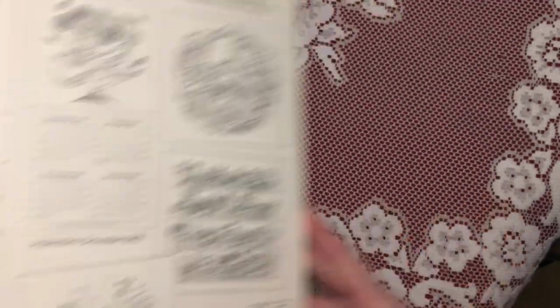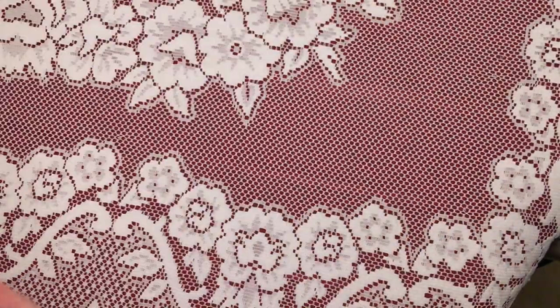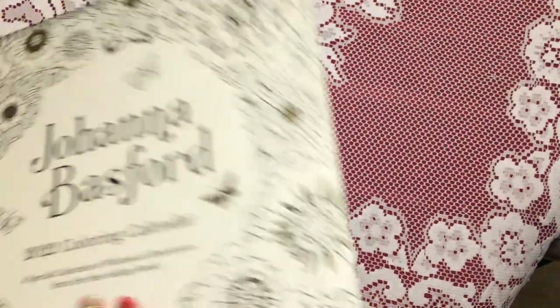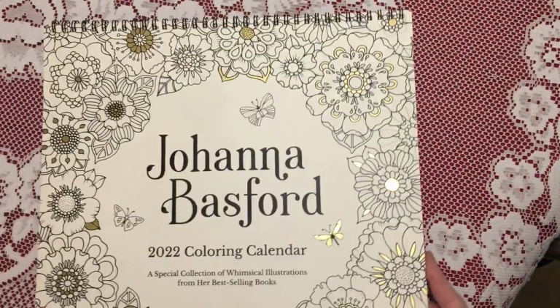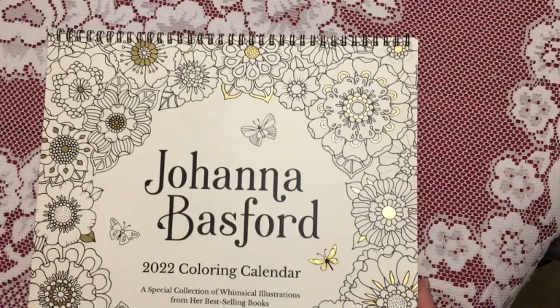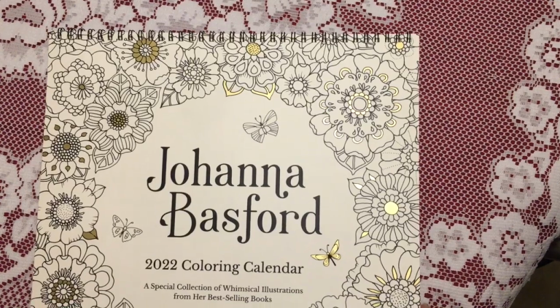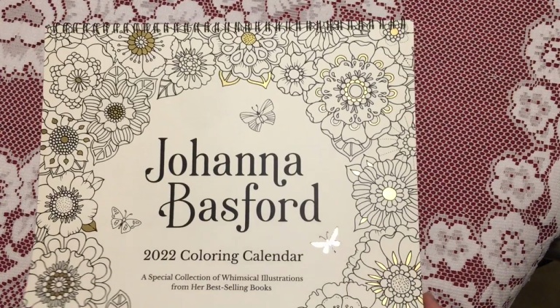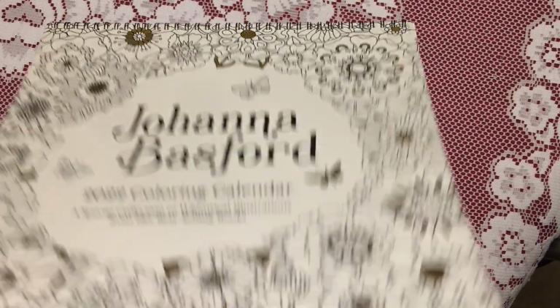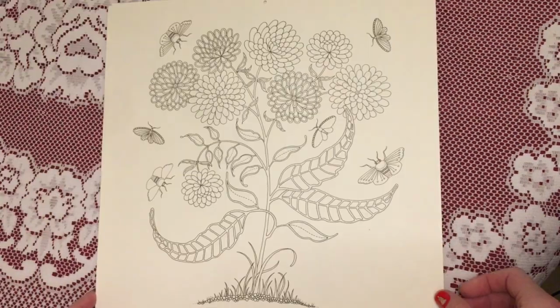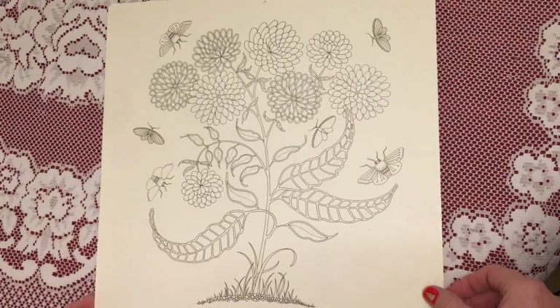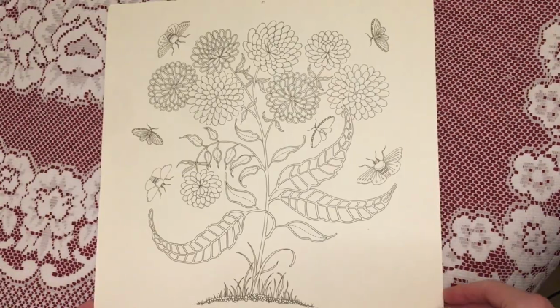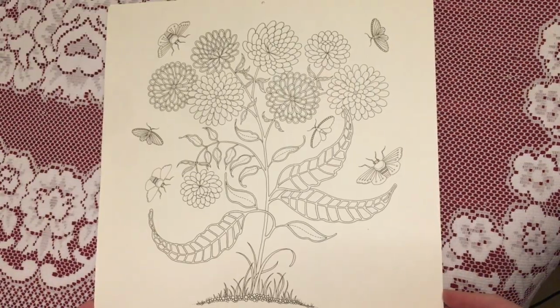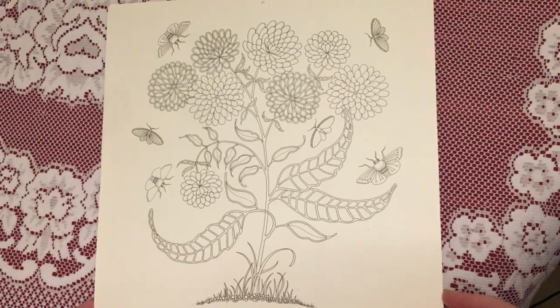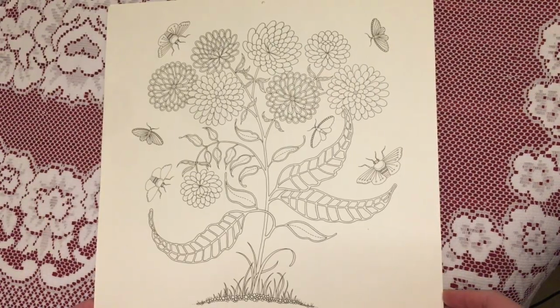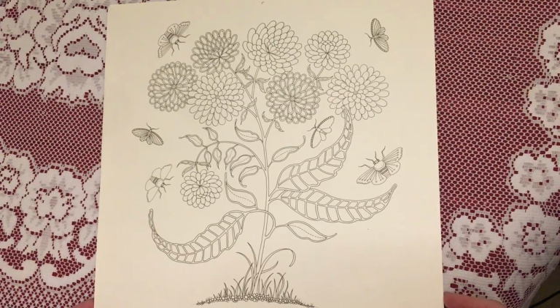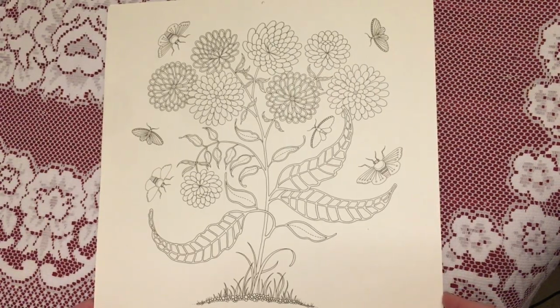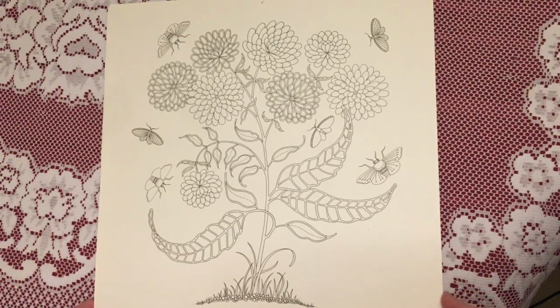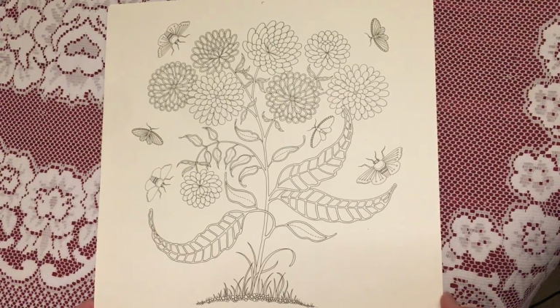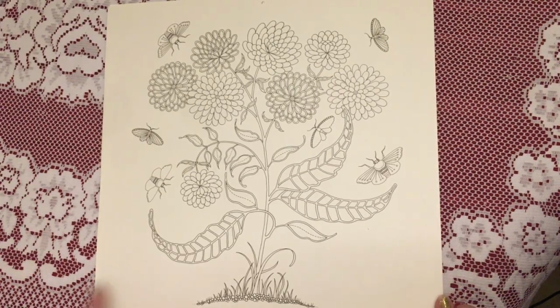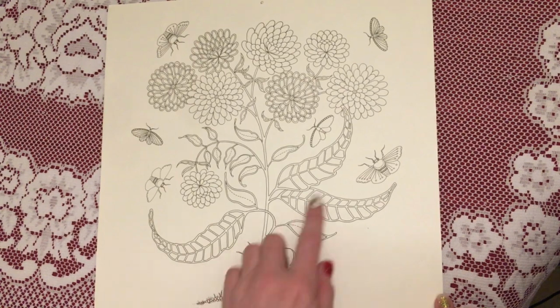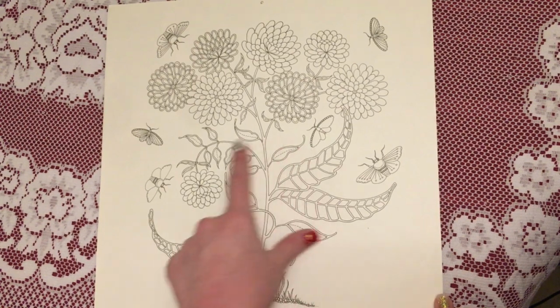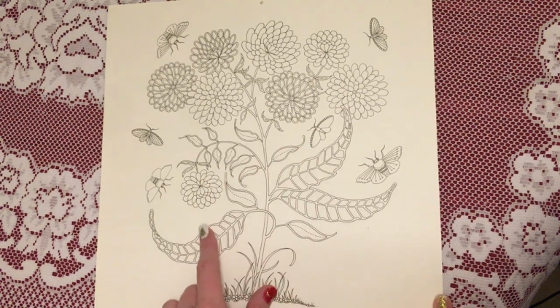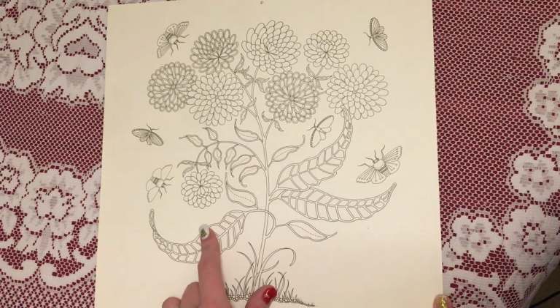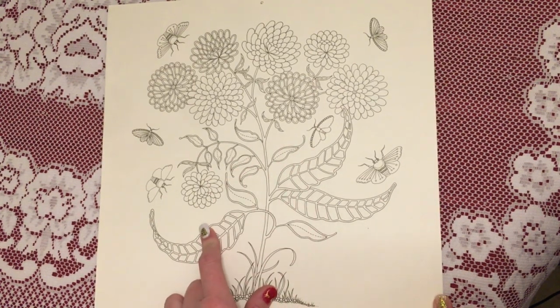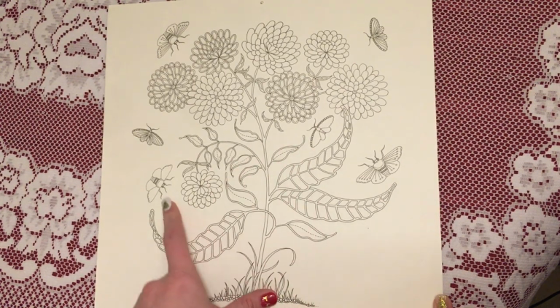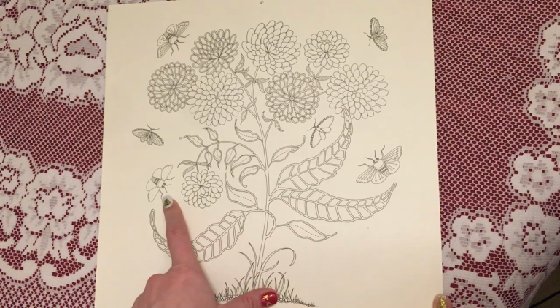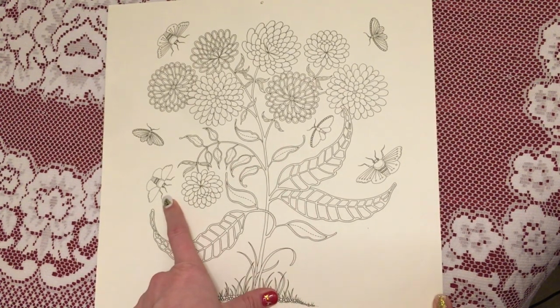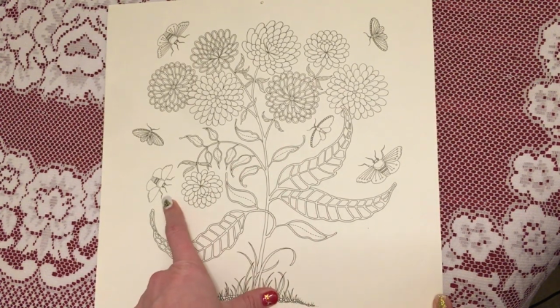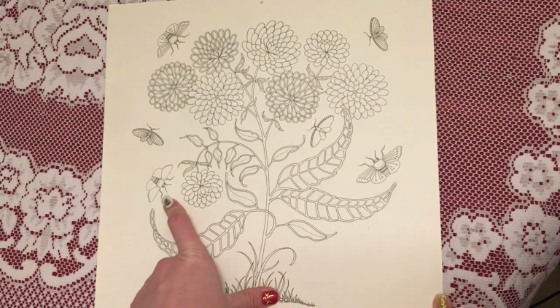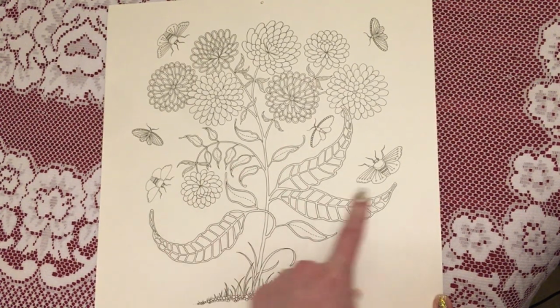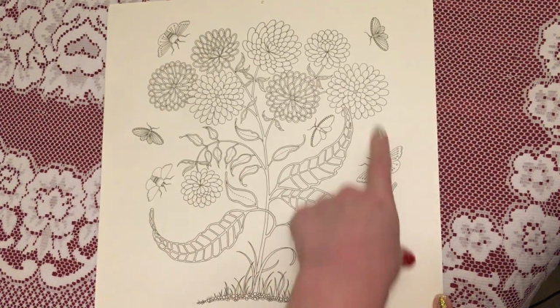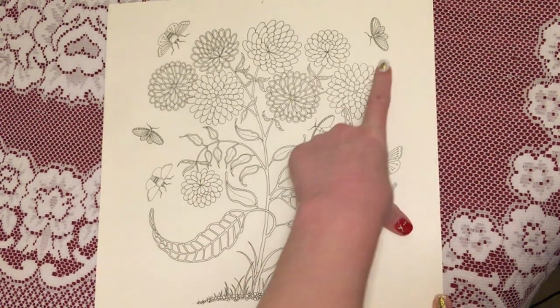Let's go ahead and open this up and take a look. This is the first picture that you get — just a lovely flower decoration with some little moths in the background.